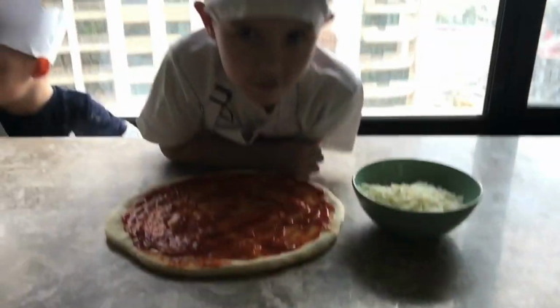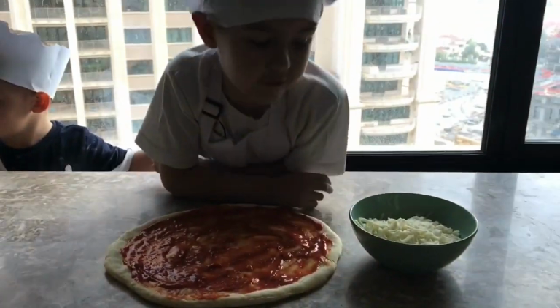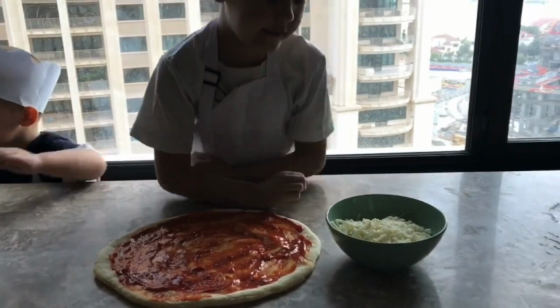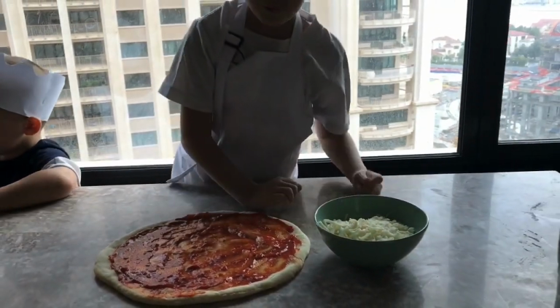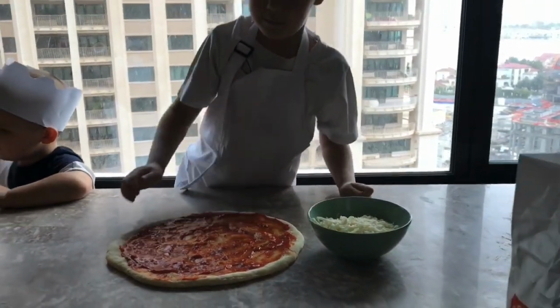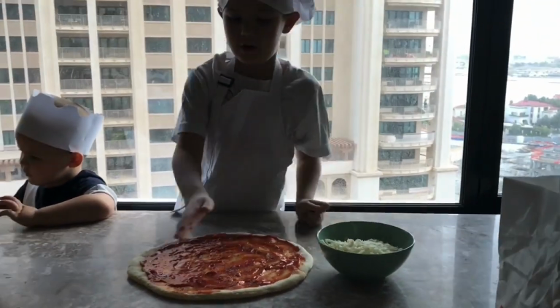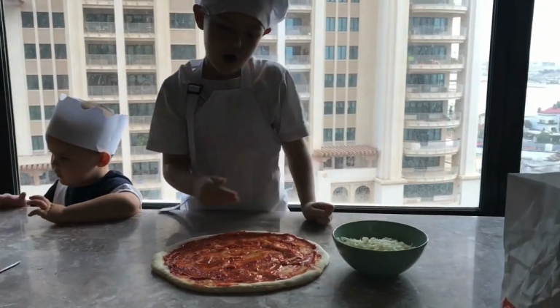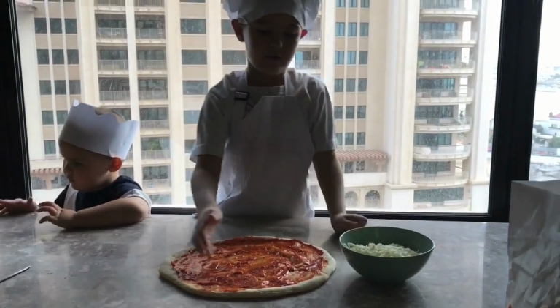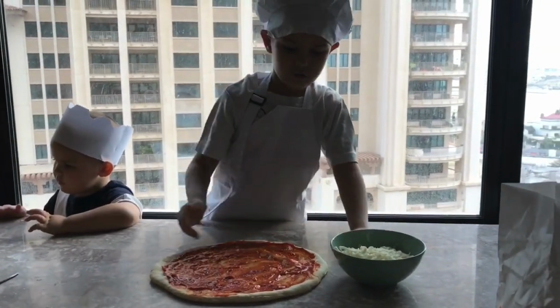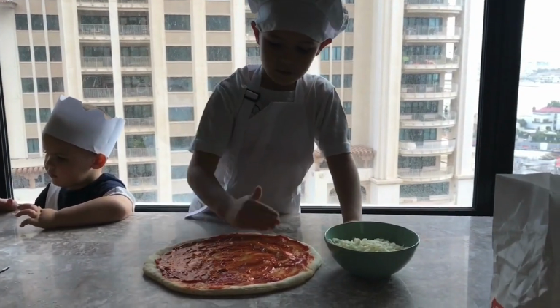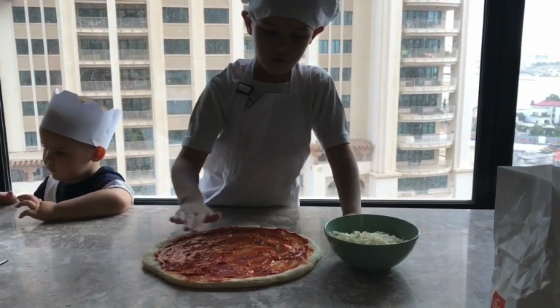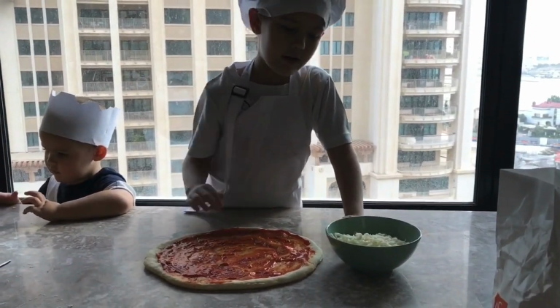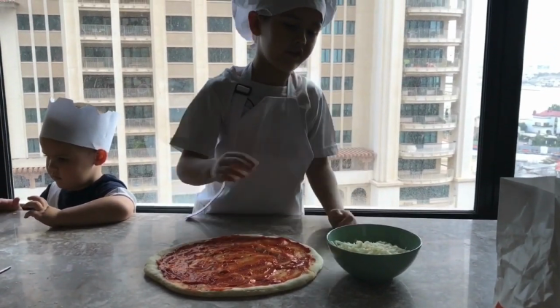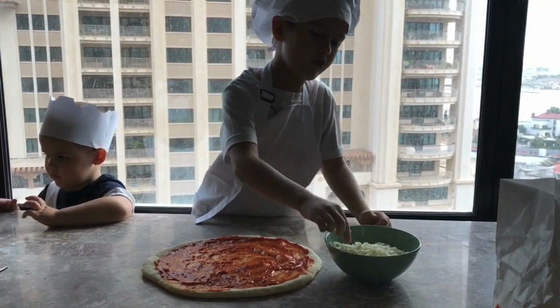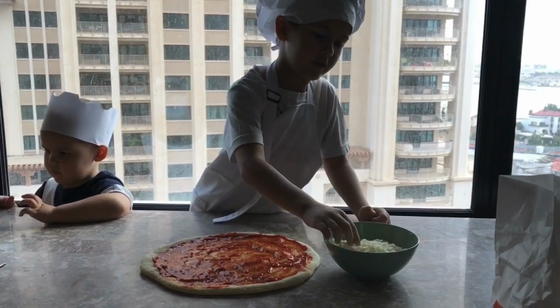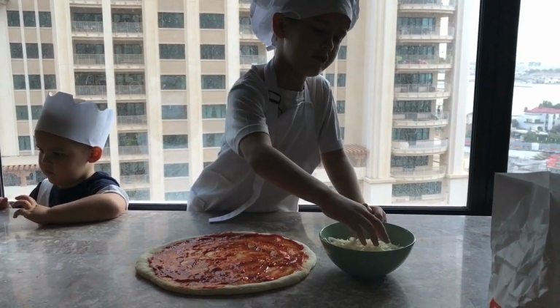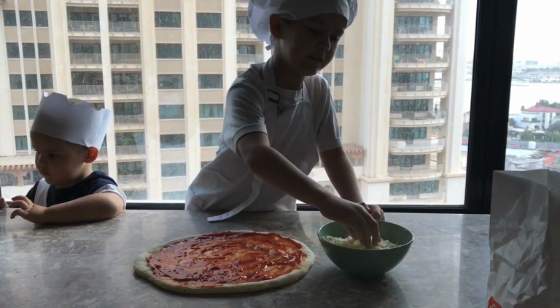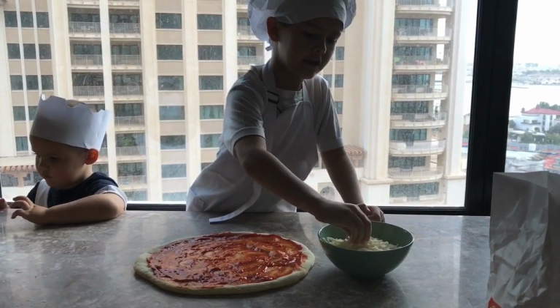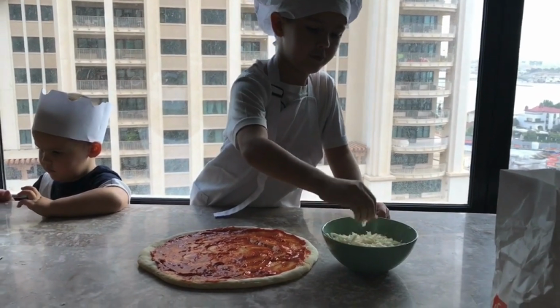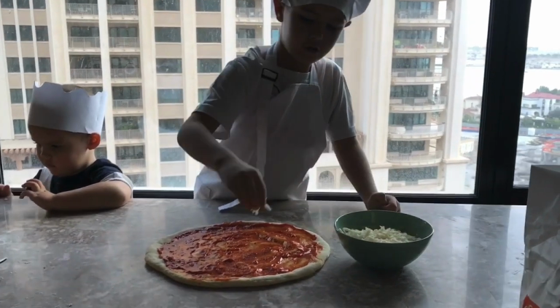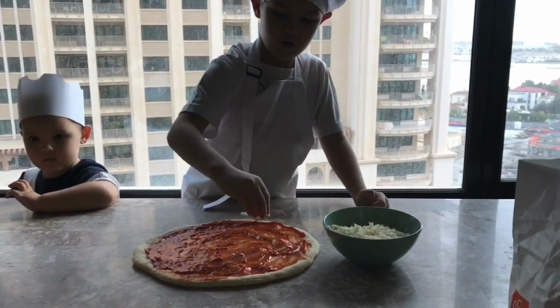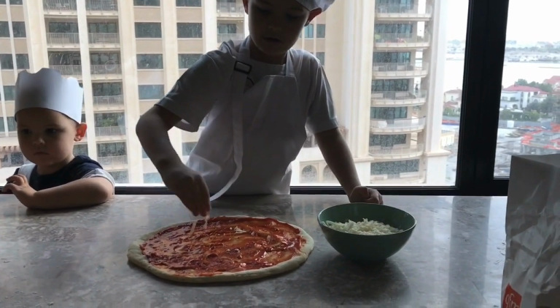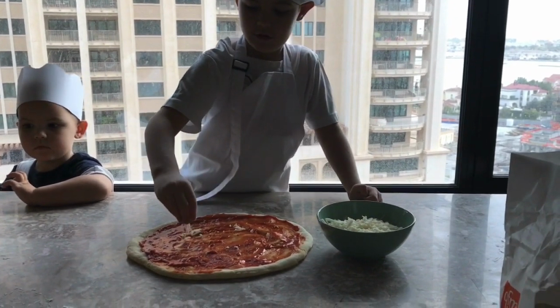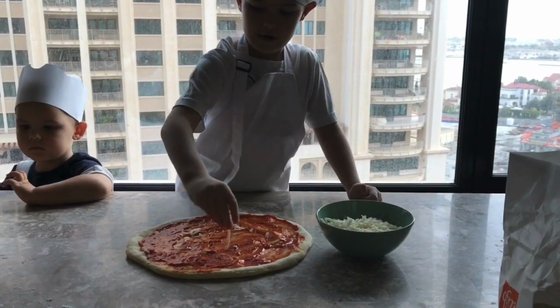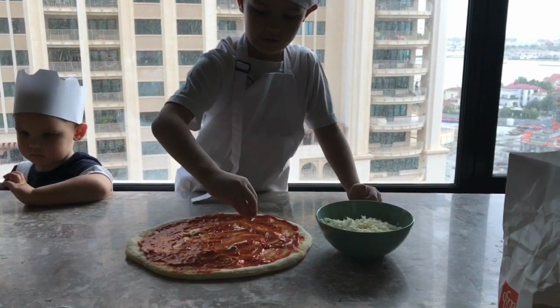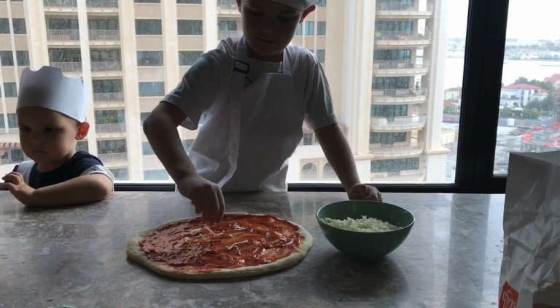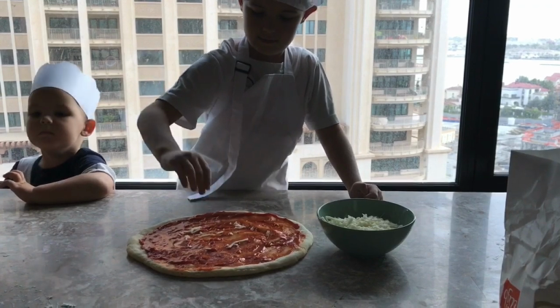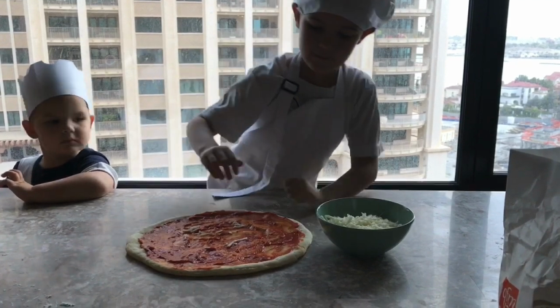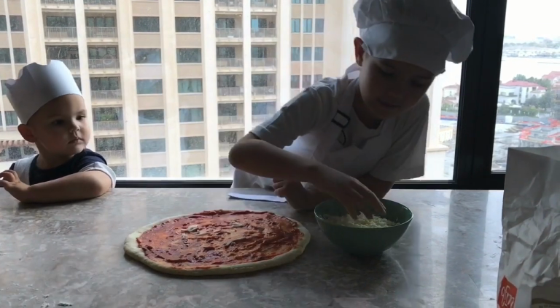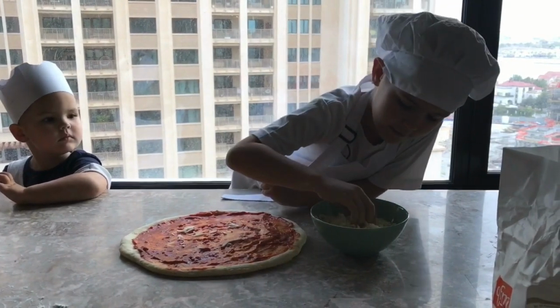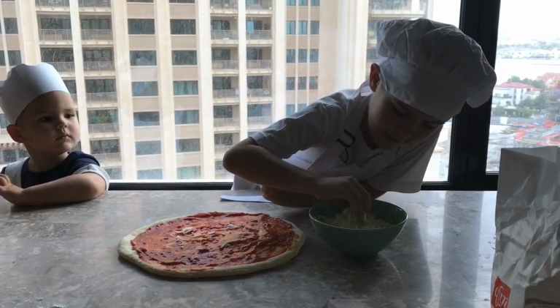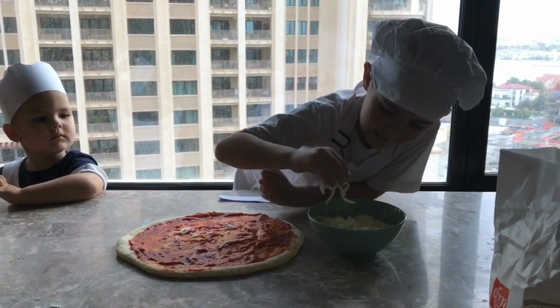Now we need mozzarella cheese and spread it all around like this.